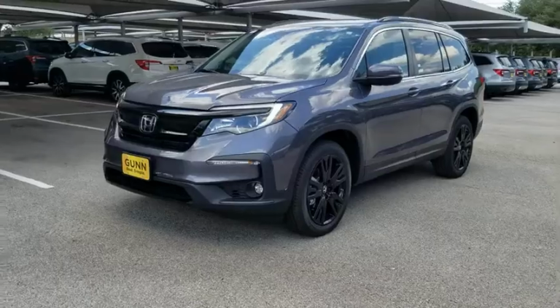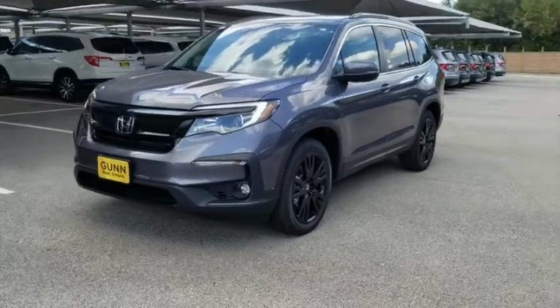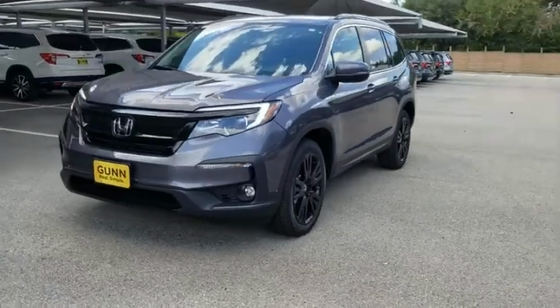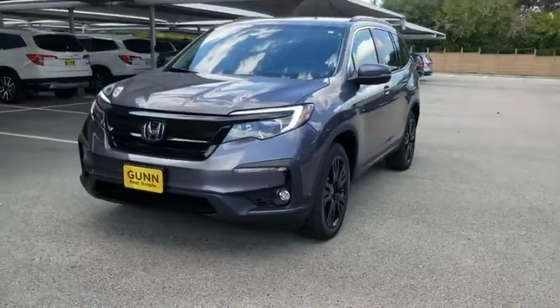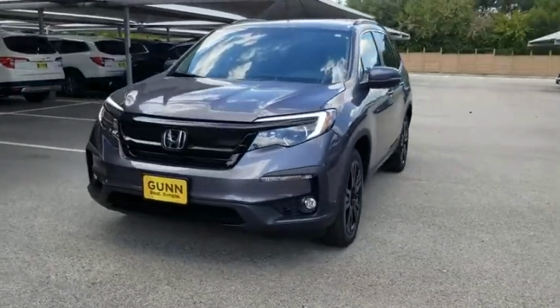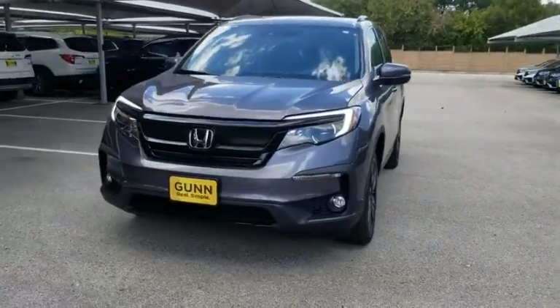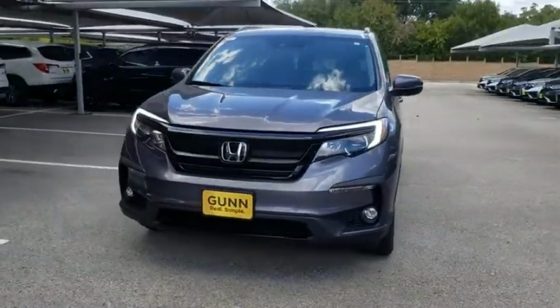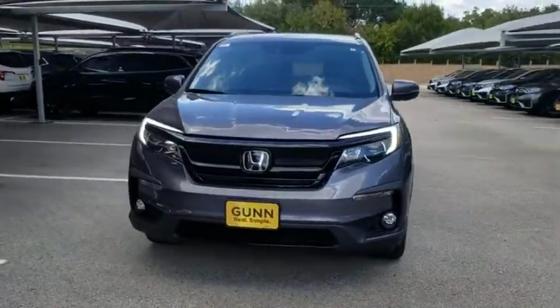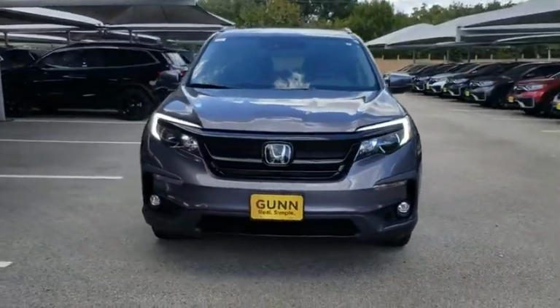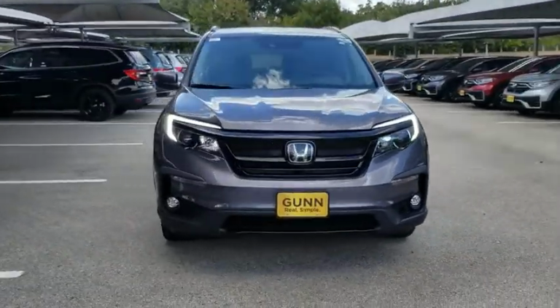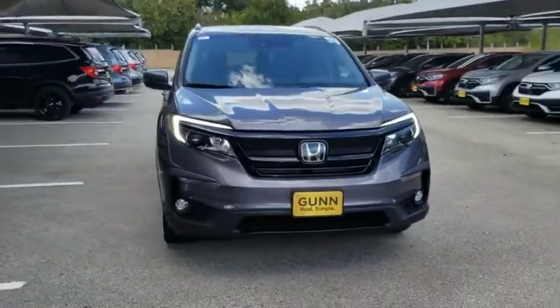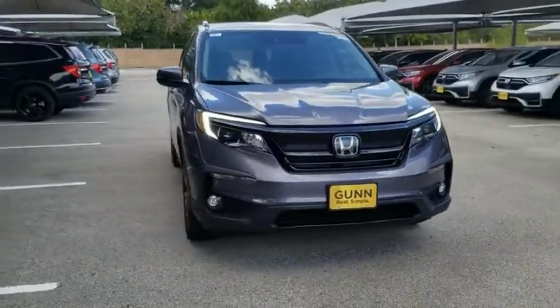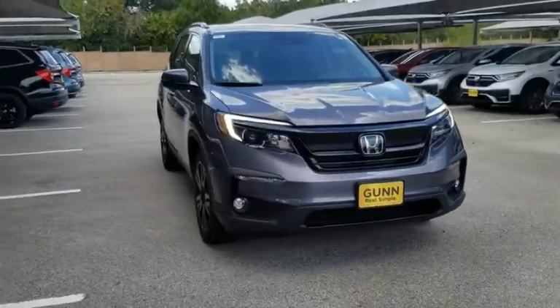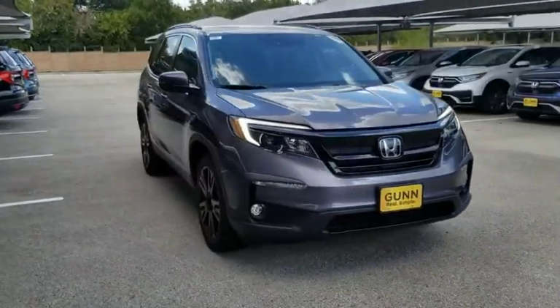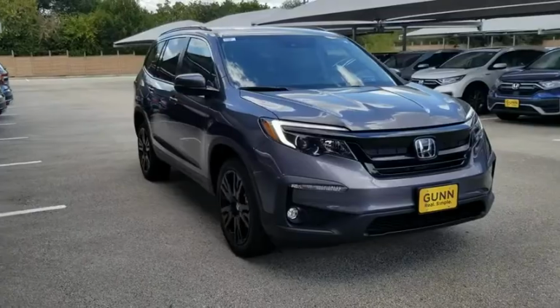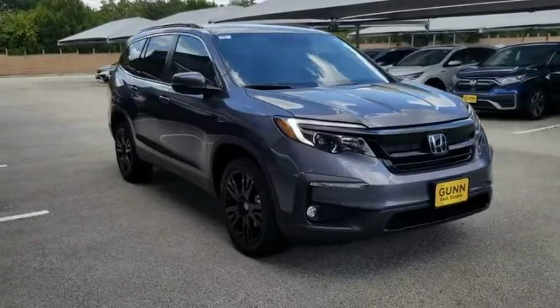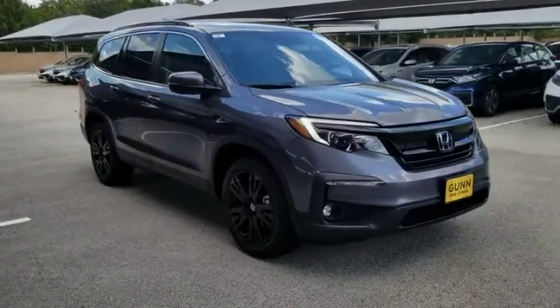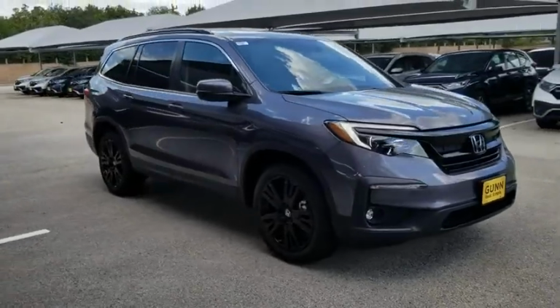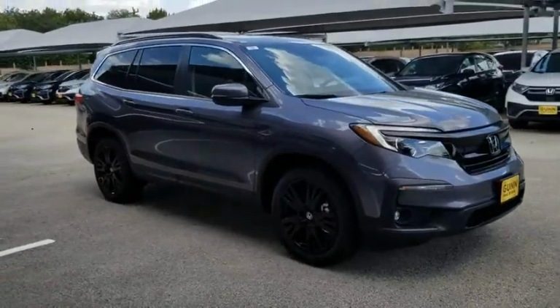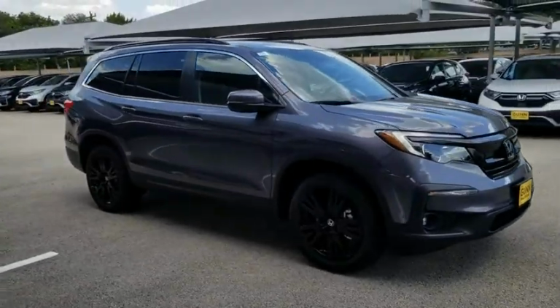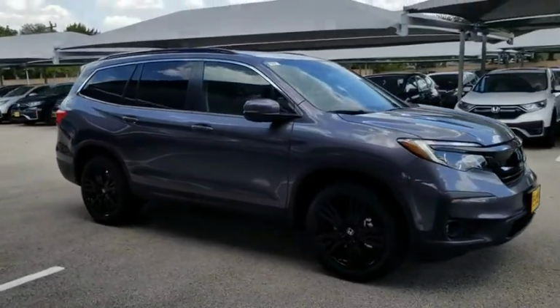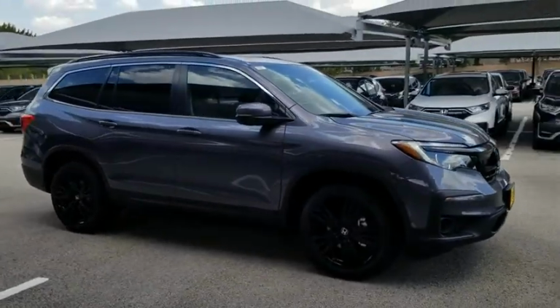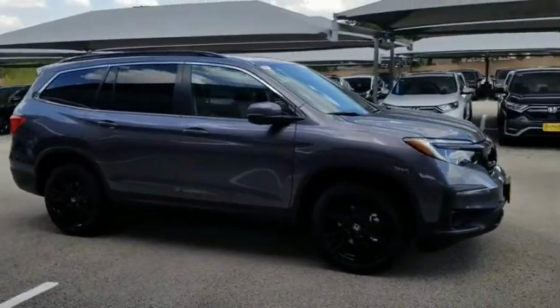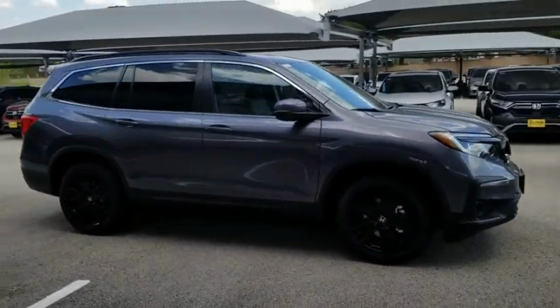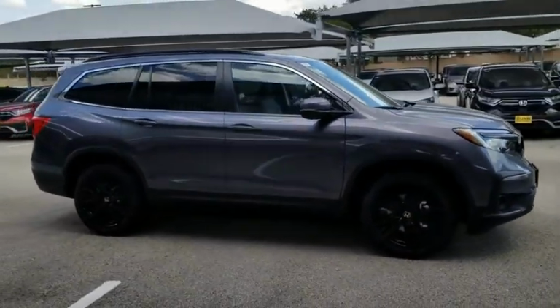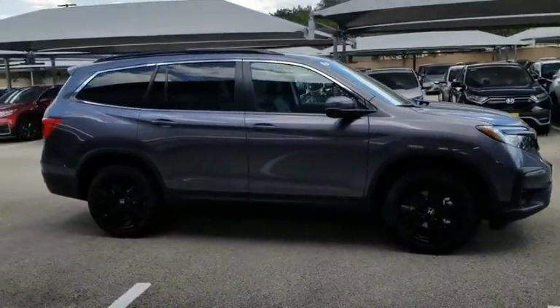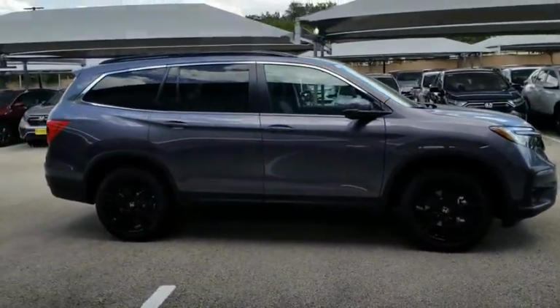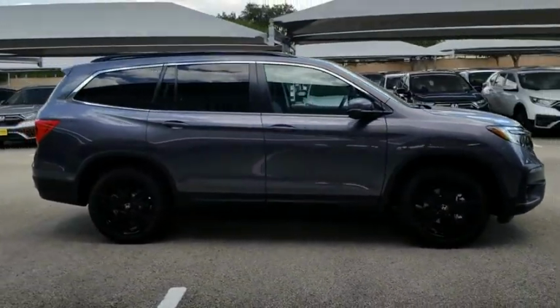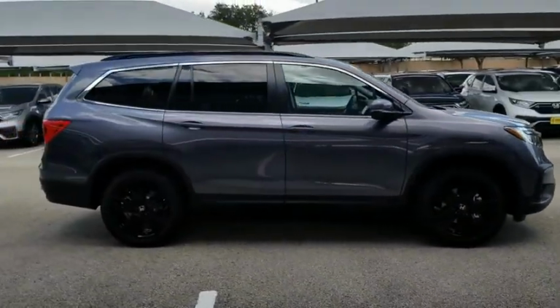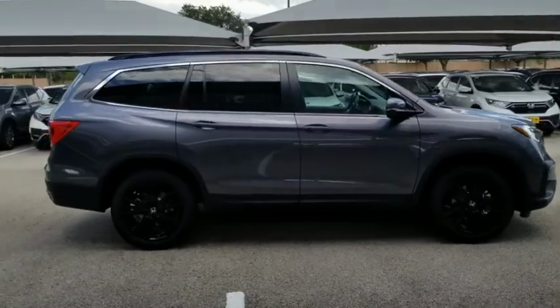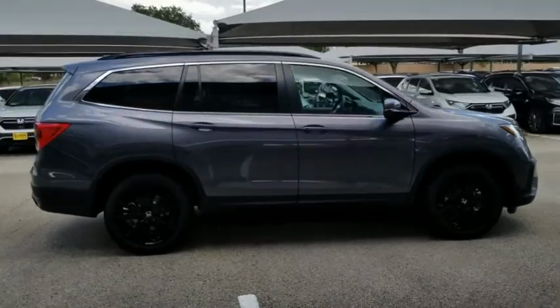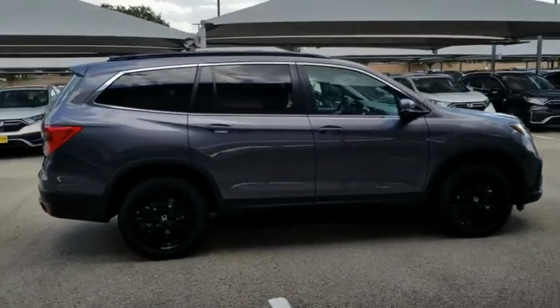Come test drive the 2021 Honda Pilot. Optimal utility. Indulgent interior. Powerful performer. You'll be ready for almost anything in the Honda Pilot.